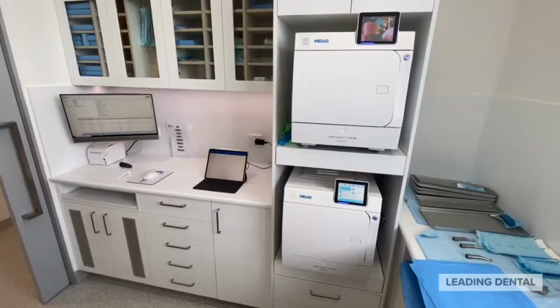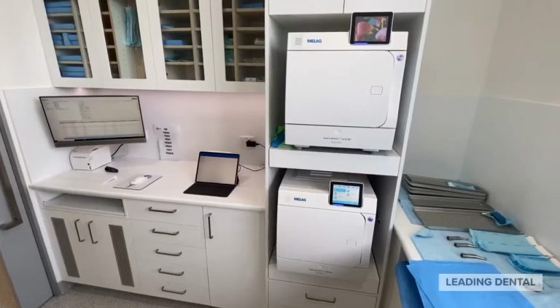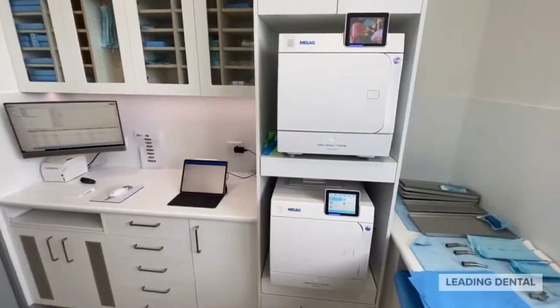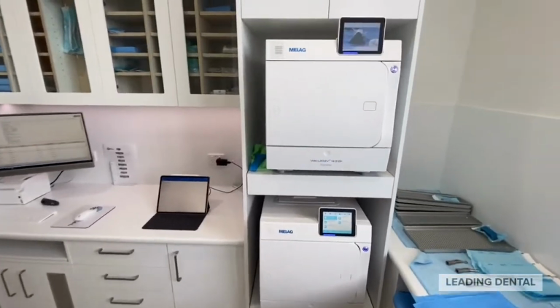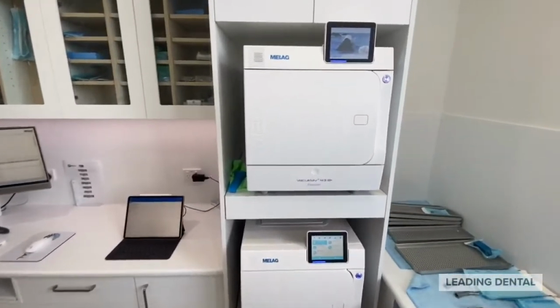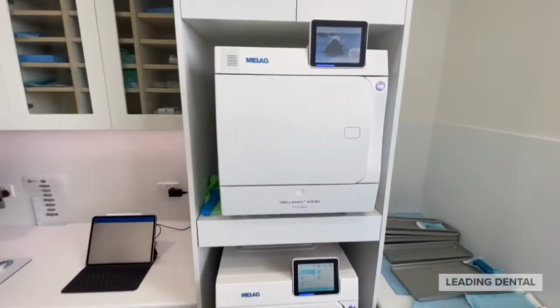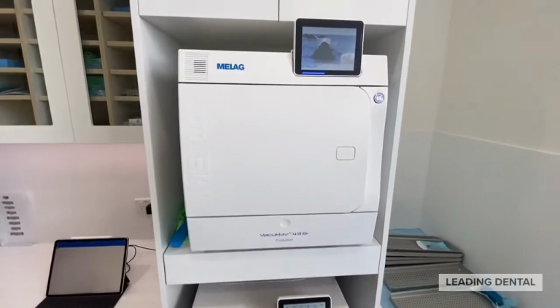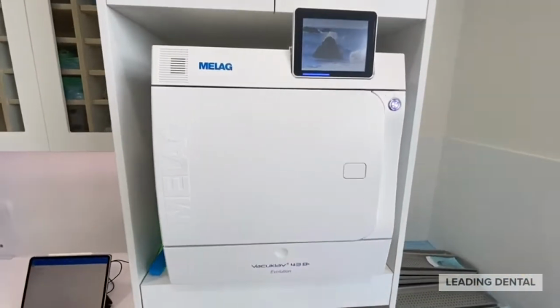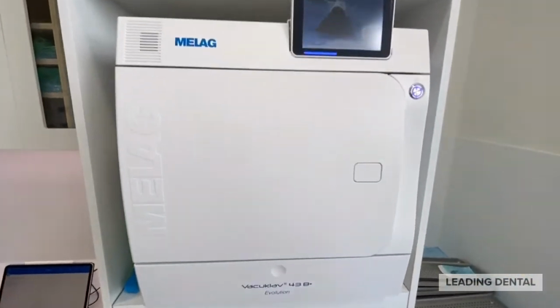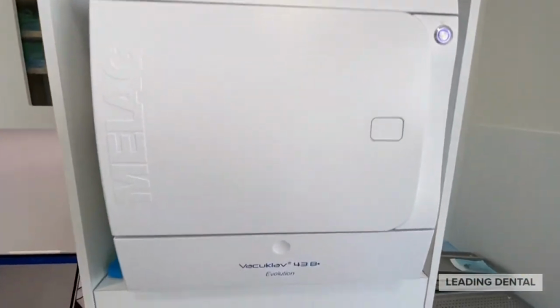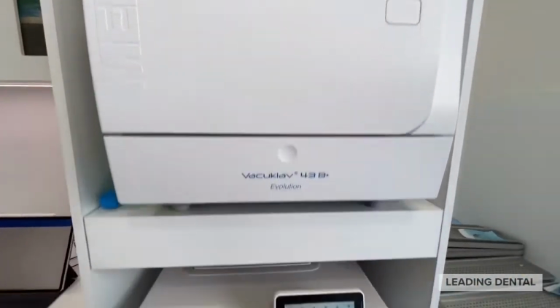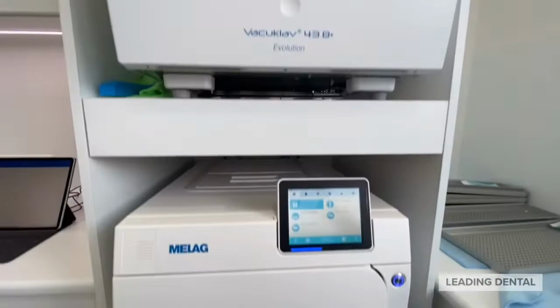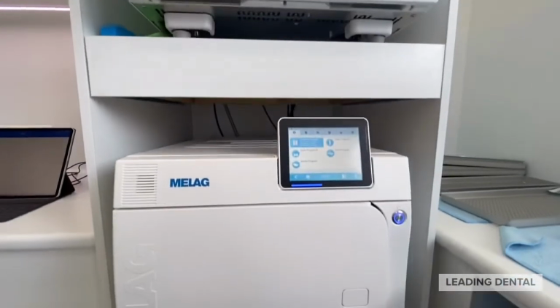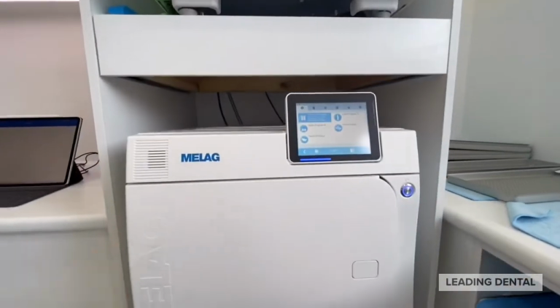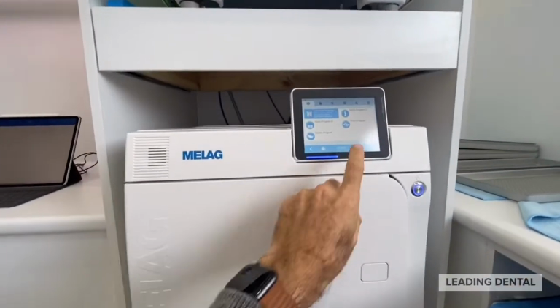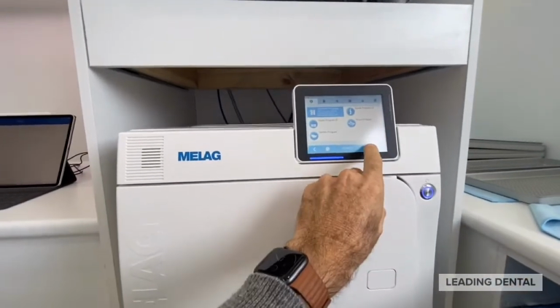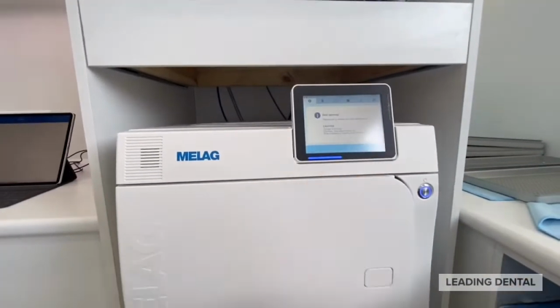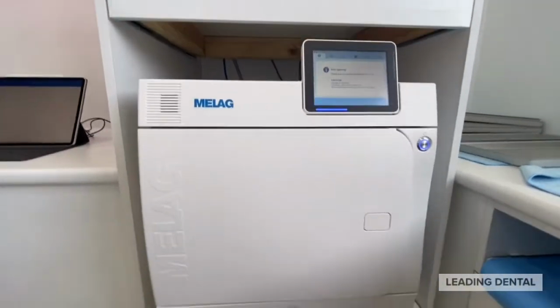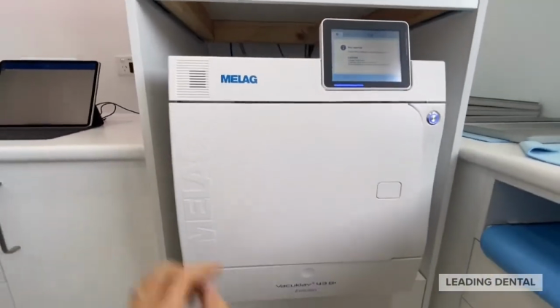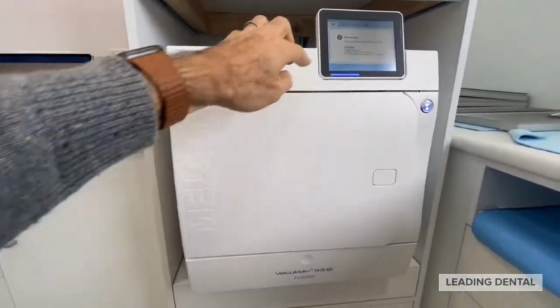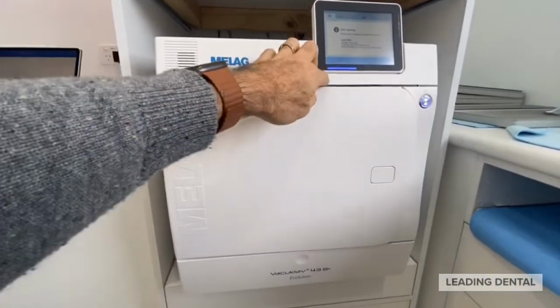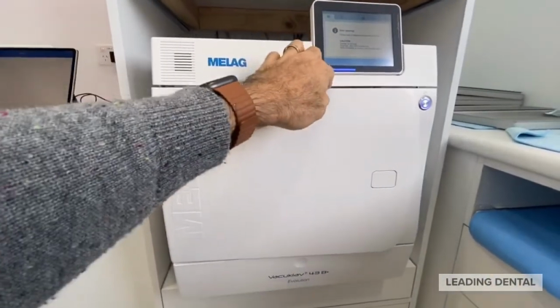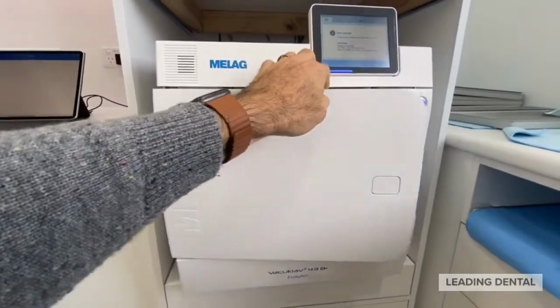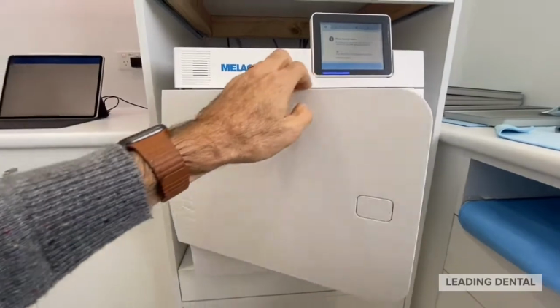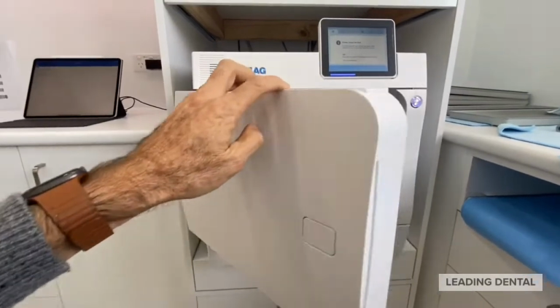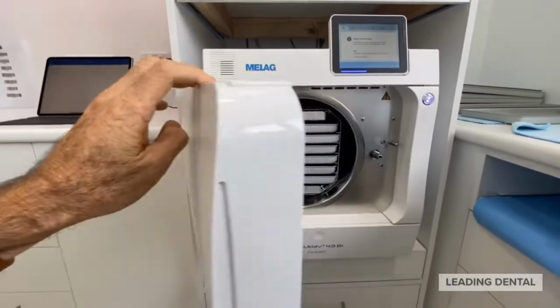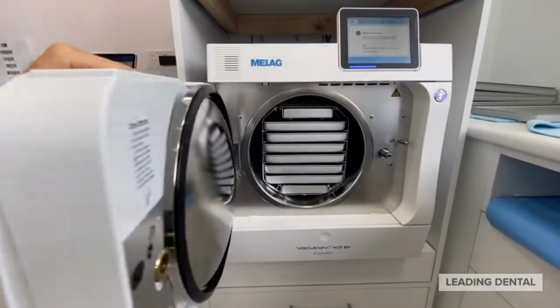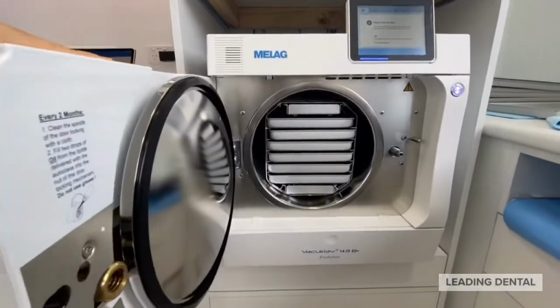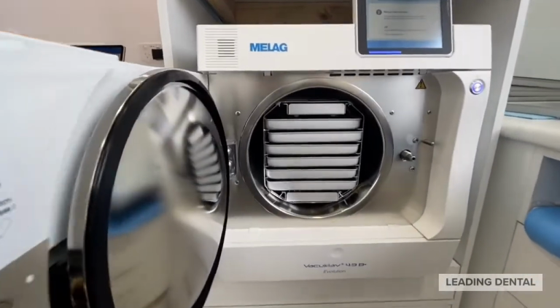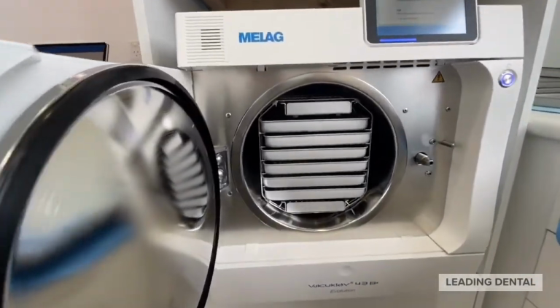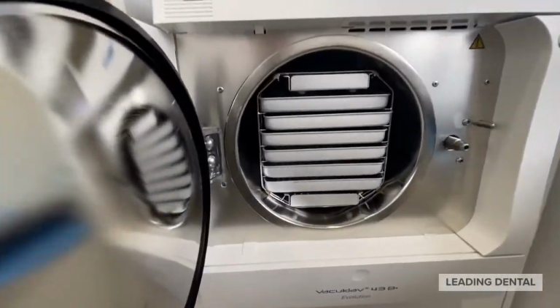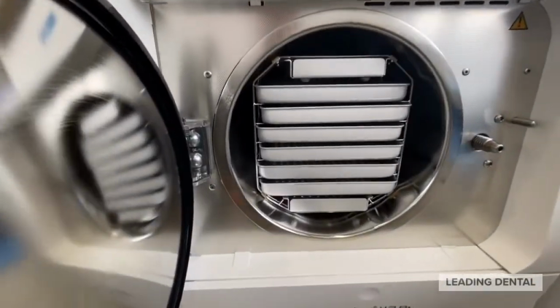I'd like to put a big shout out and thank you to Dr. Glenn Hughes from North Coast Dental. We've just installed a second 43B Evolution autoclave from Mielag today and finished carrying out the compliance testing.